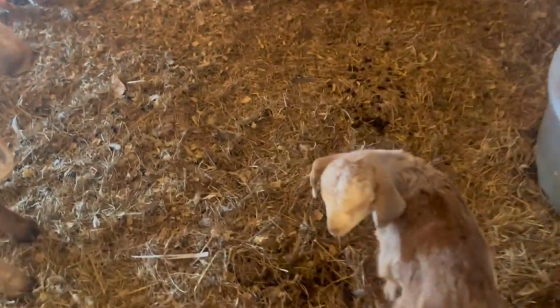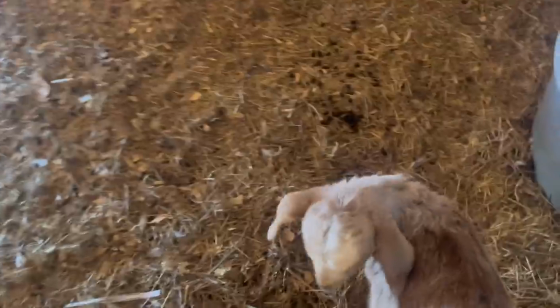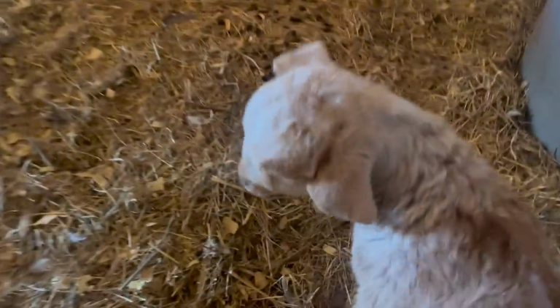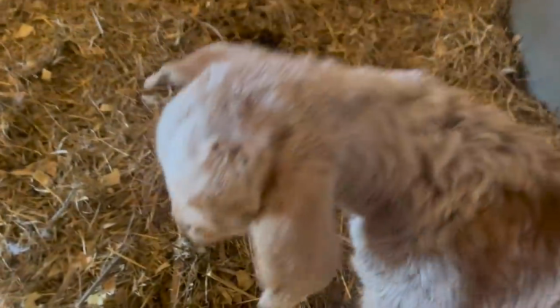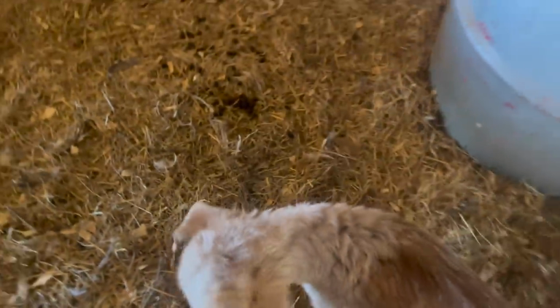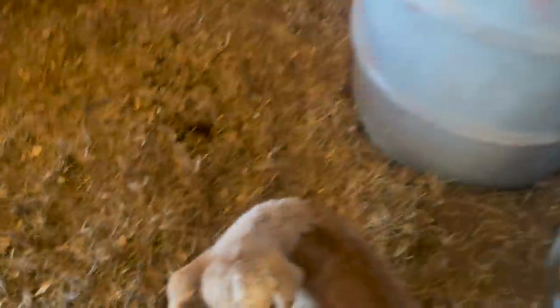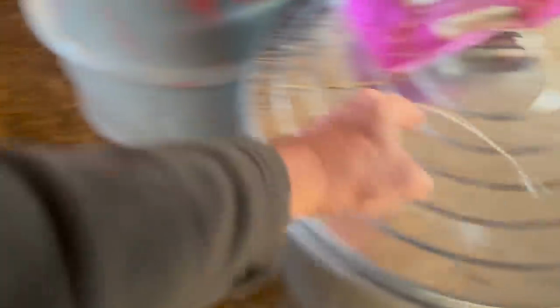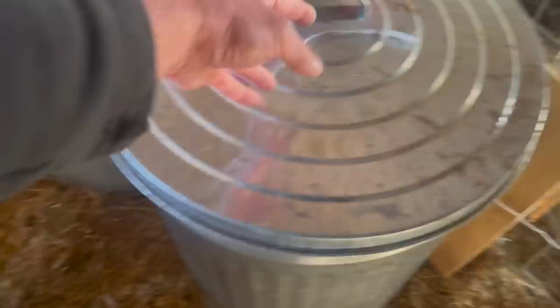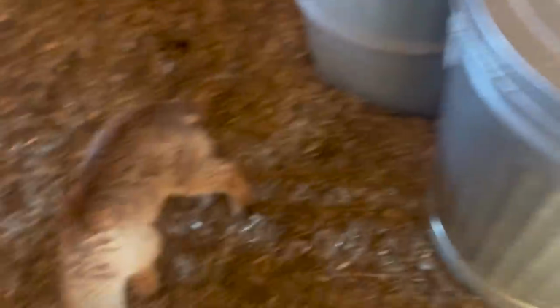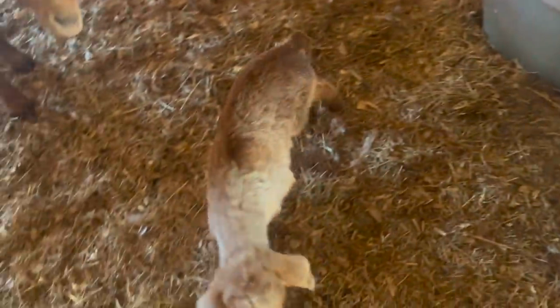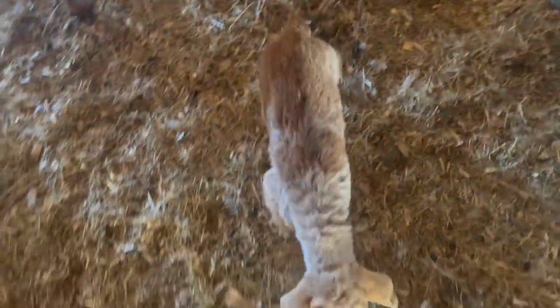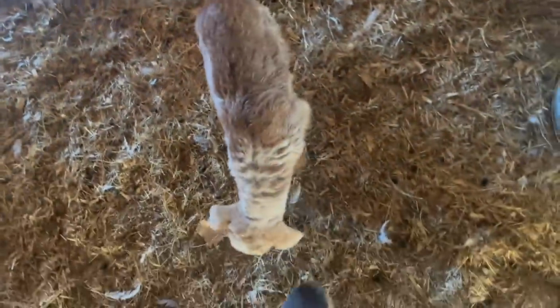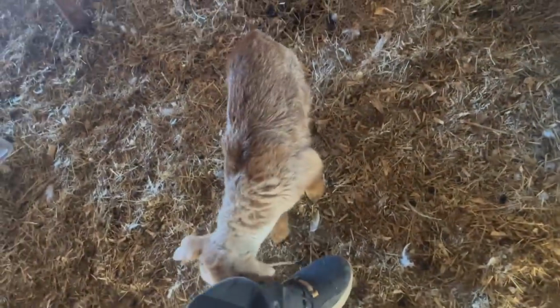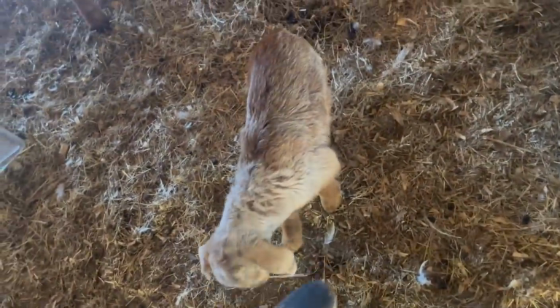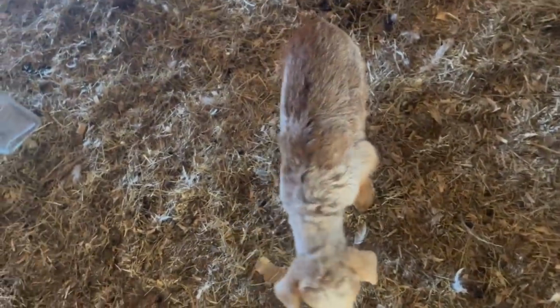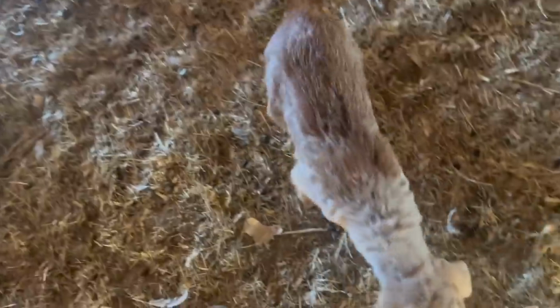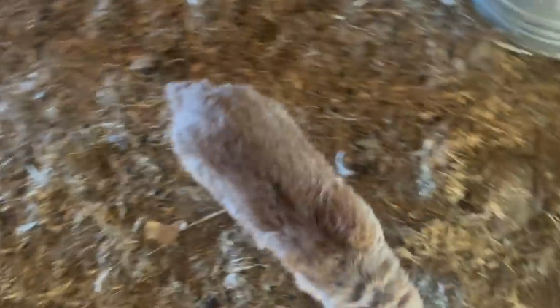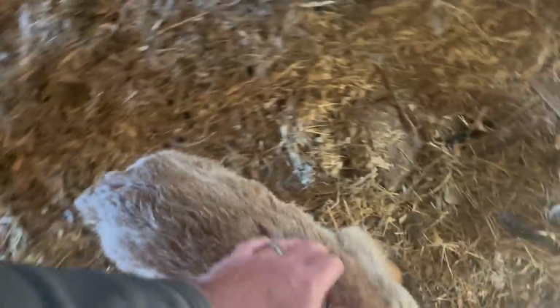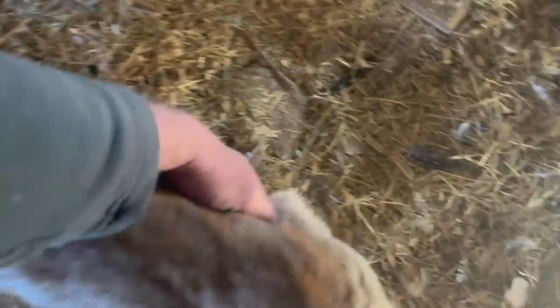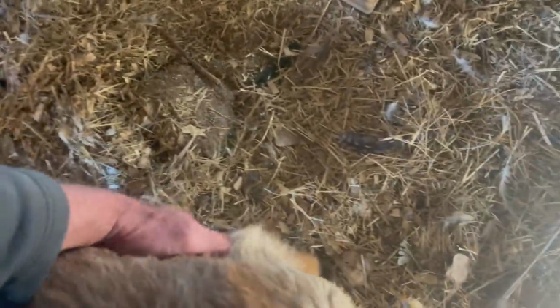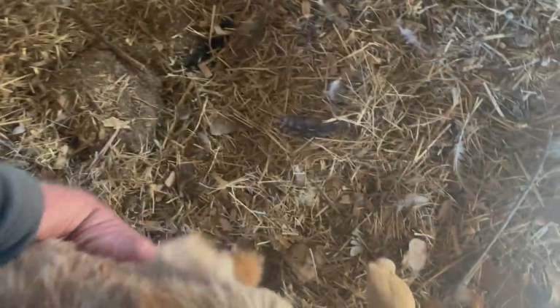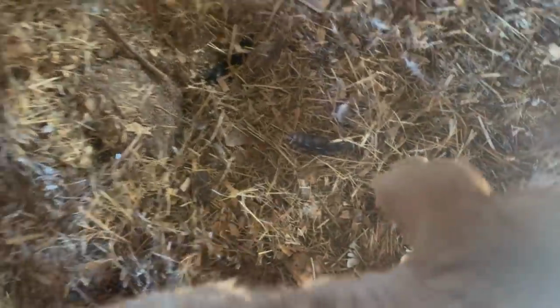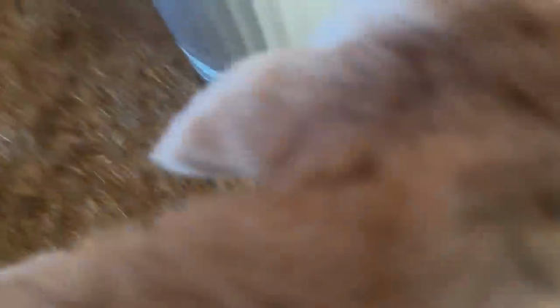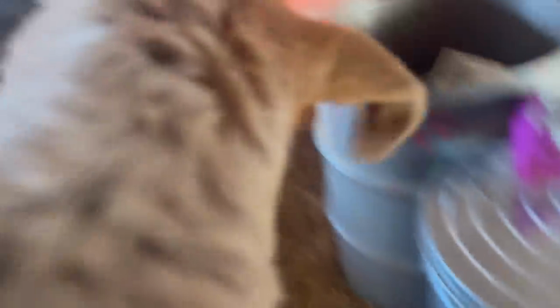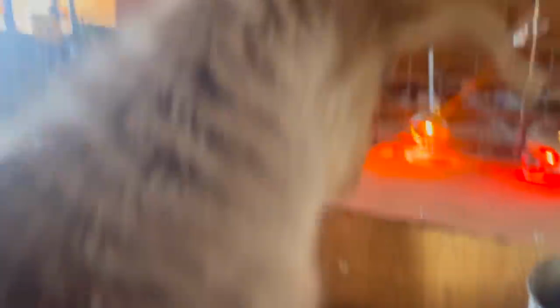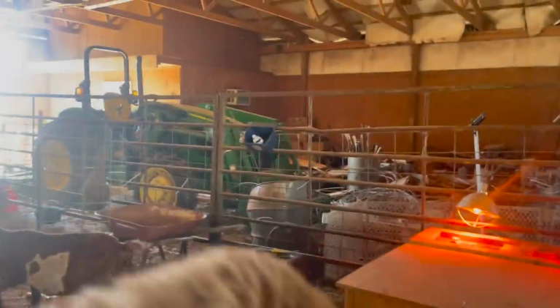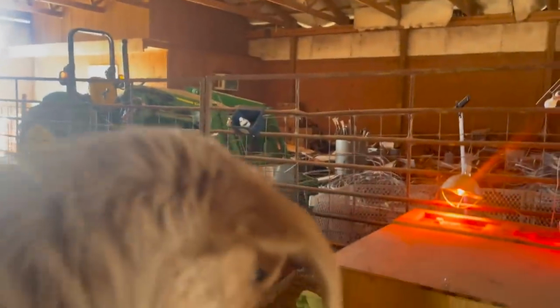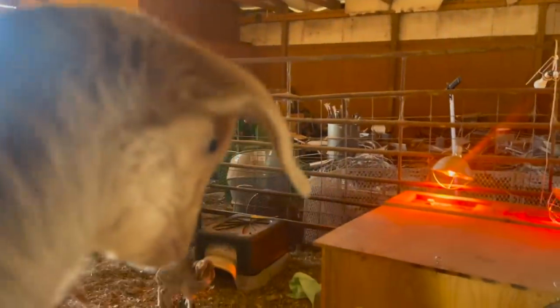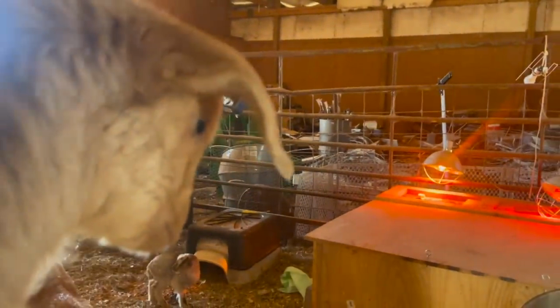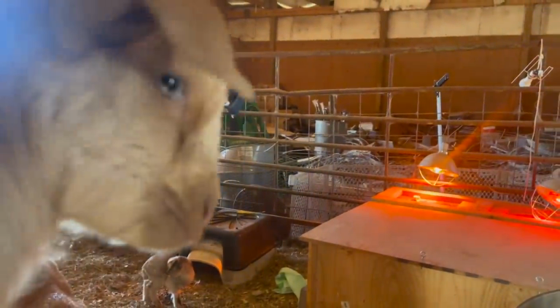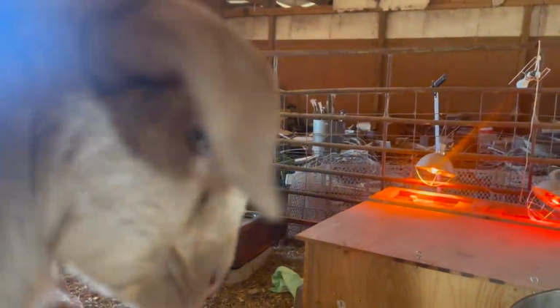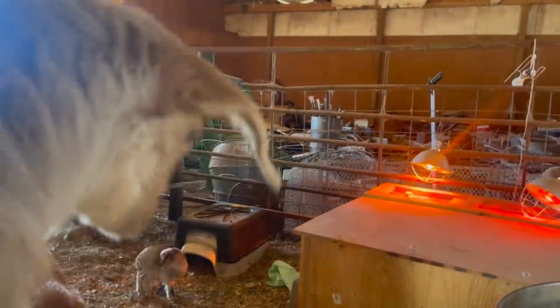You gotta be careful with these little goats — they think everything is food. Nope, stay back buddy. Look how fat this sucker is. You are a big fat dude!